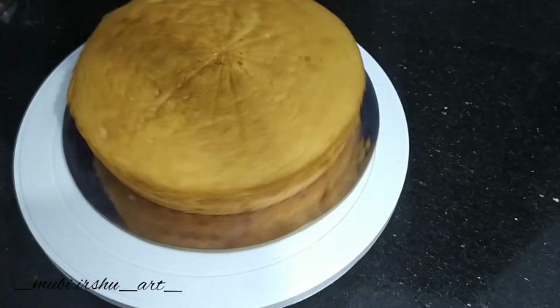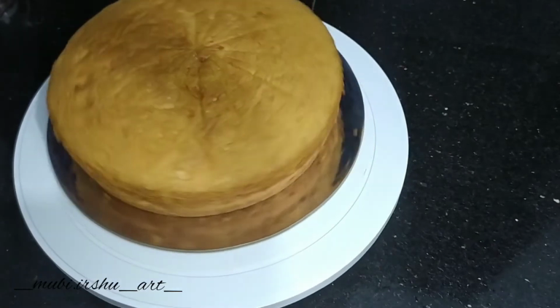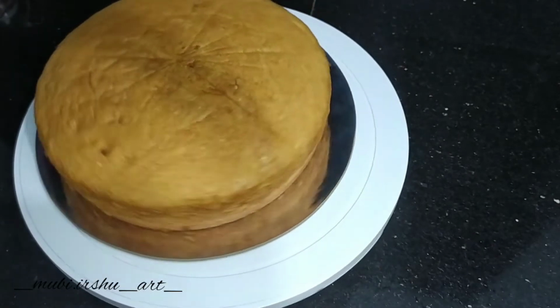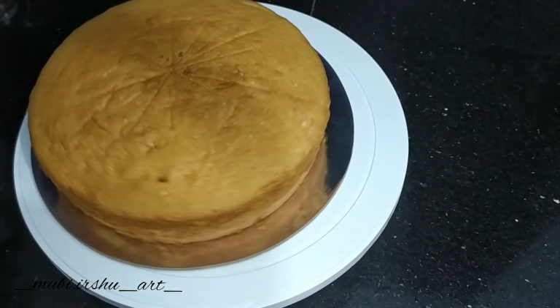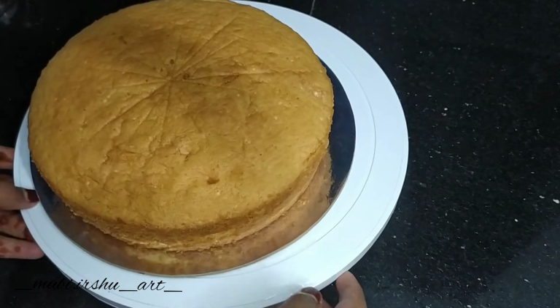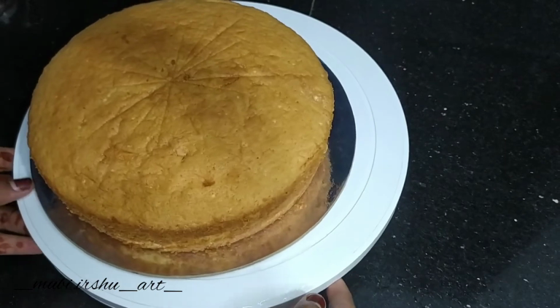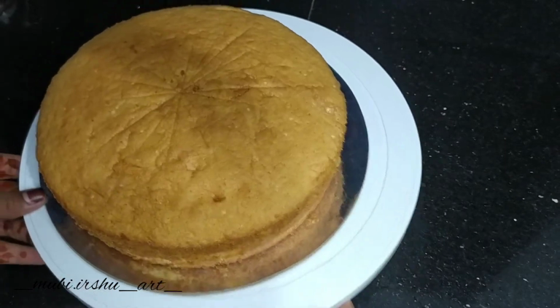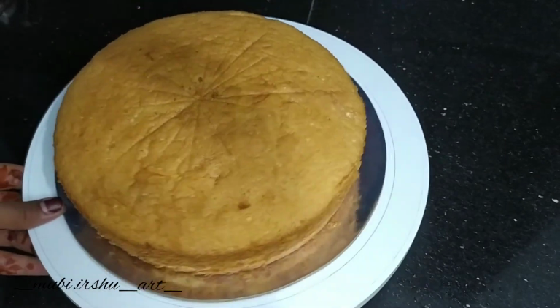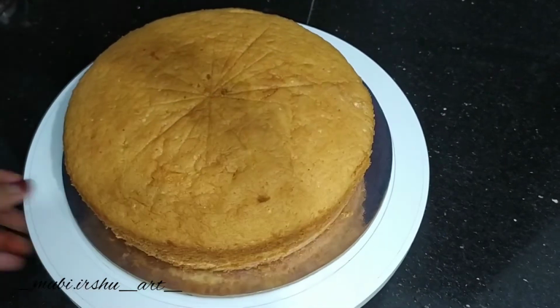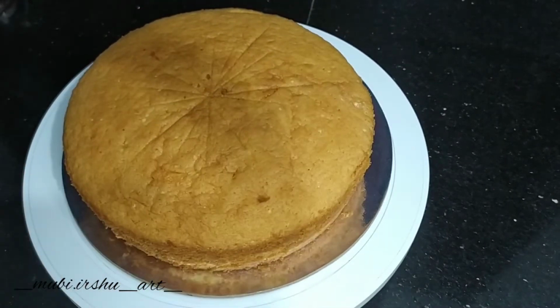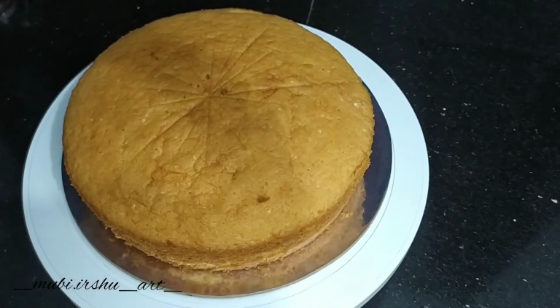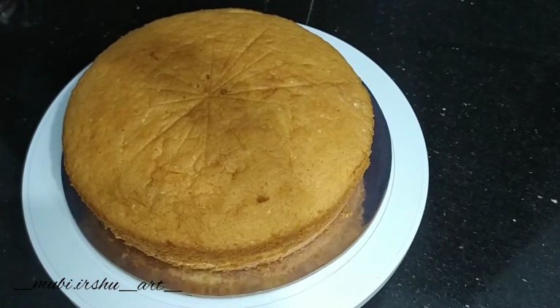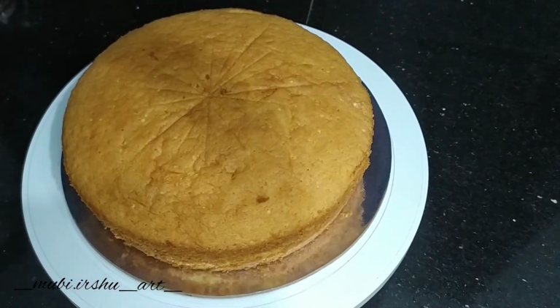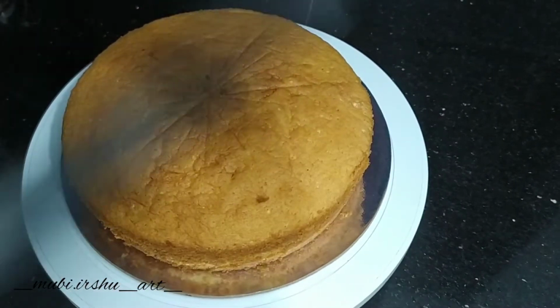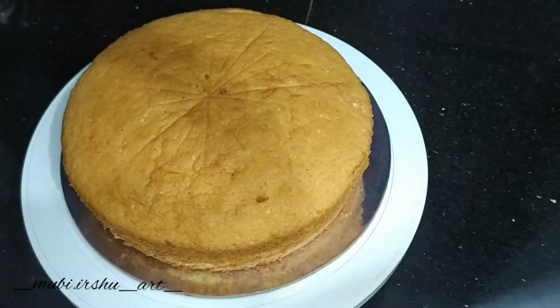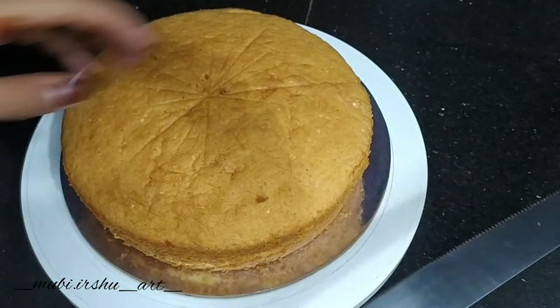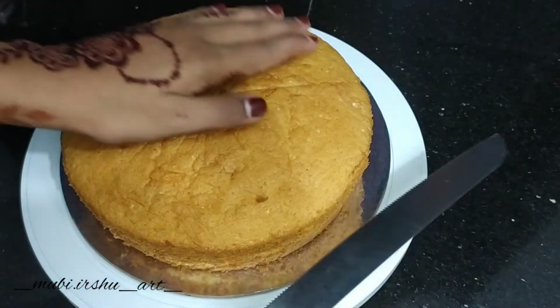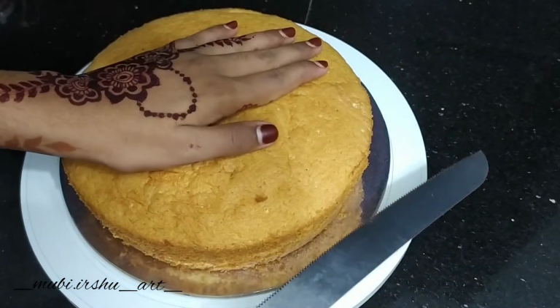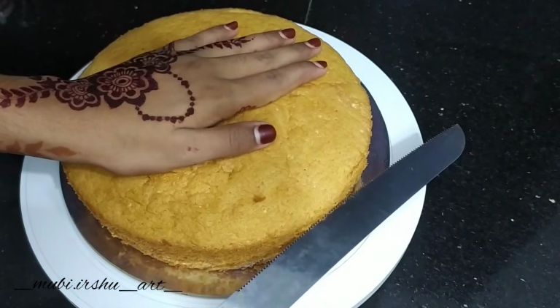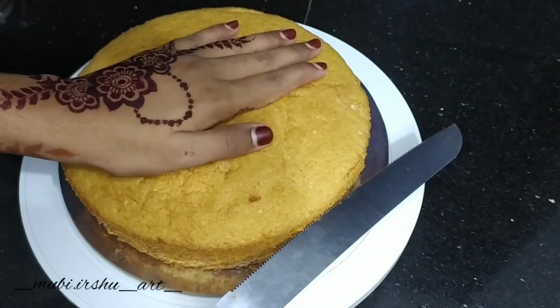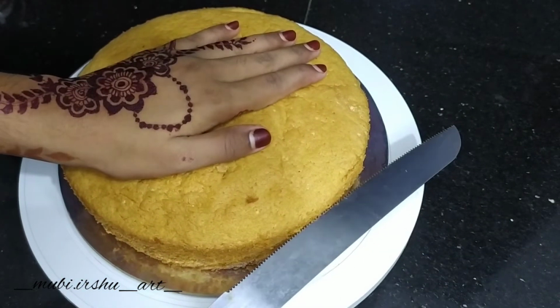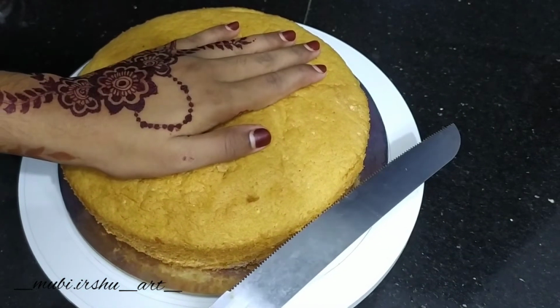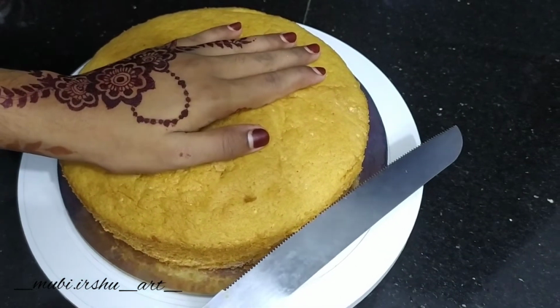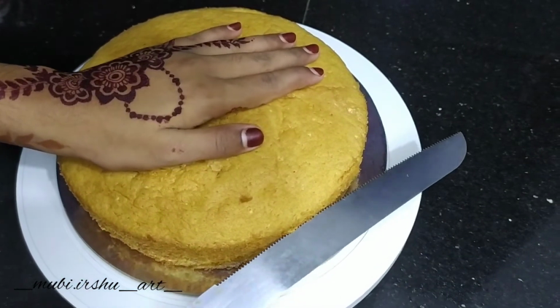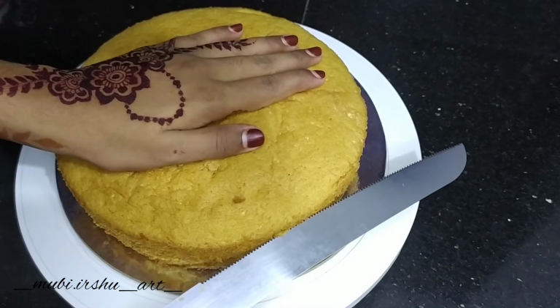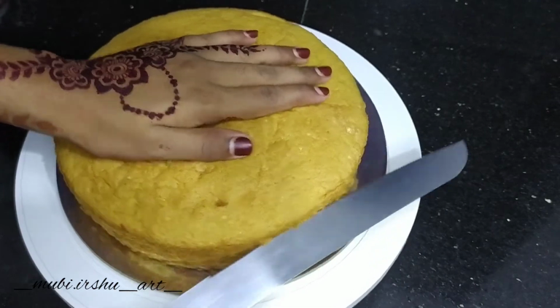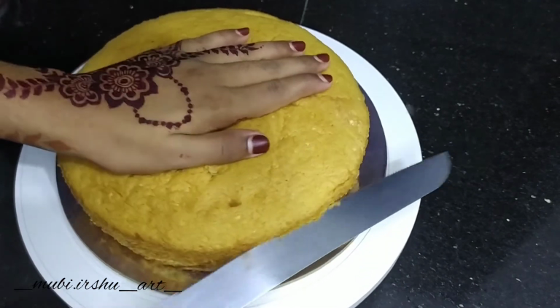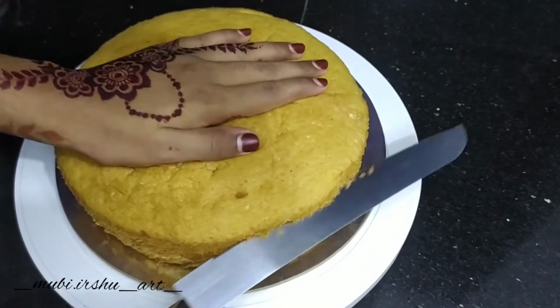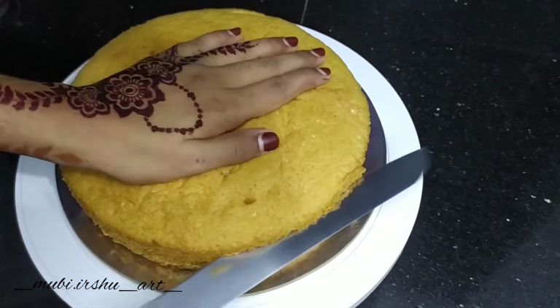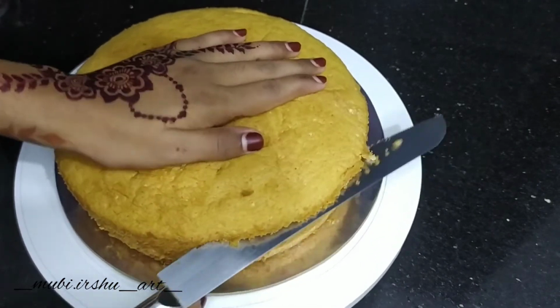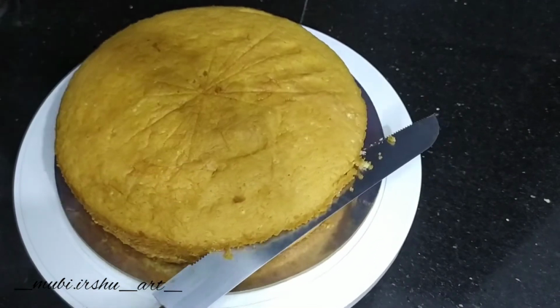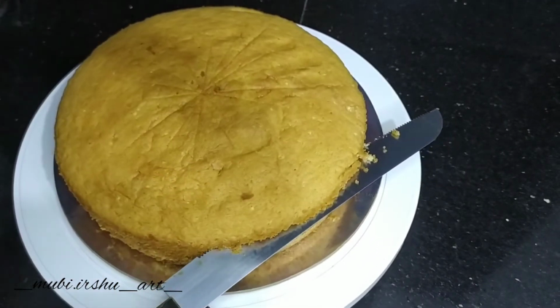Hello guys, welcome back to my channel. I am going to make a cake decoration video. I am going to make a cake pattern.